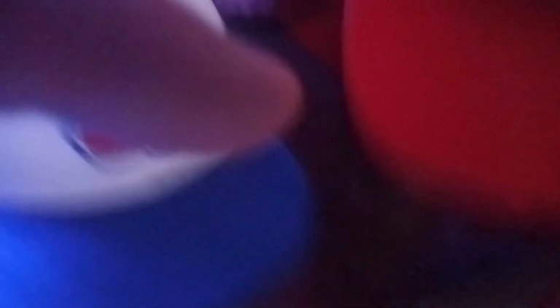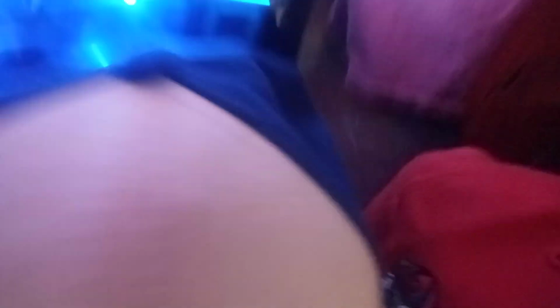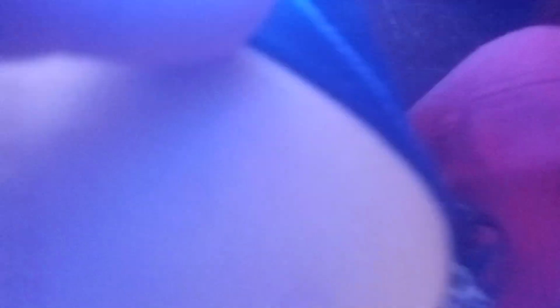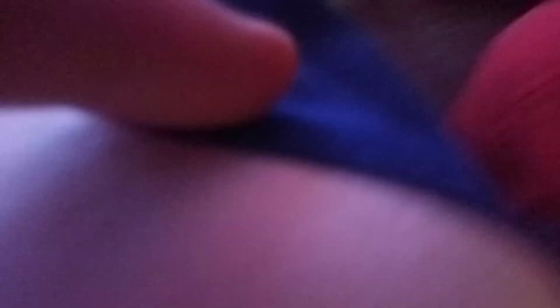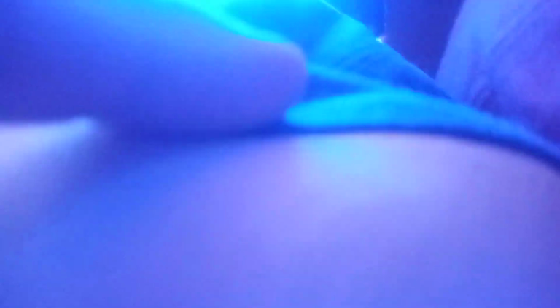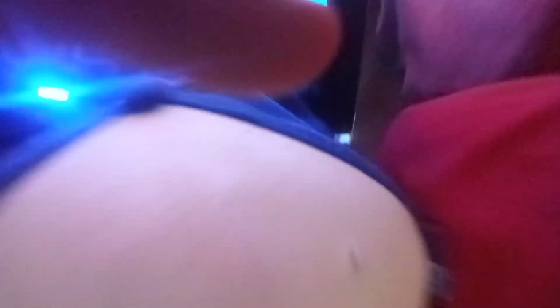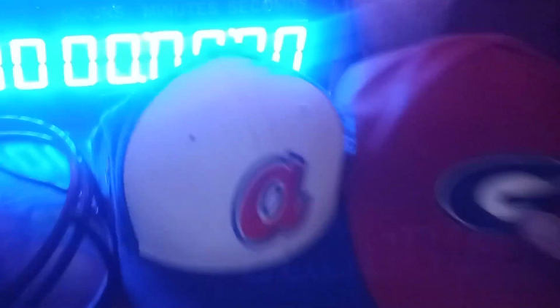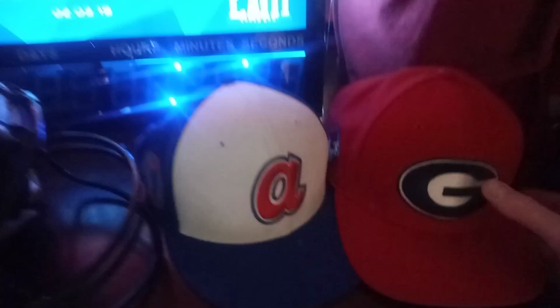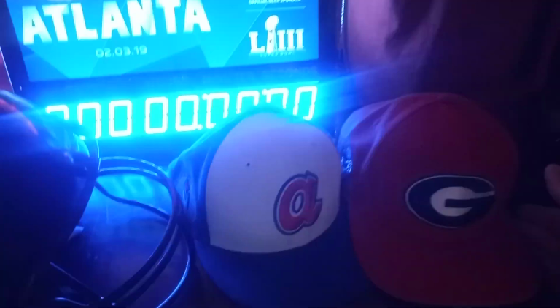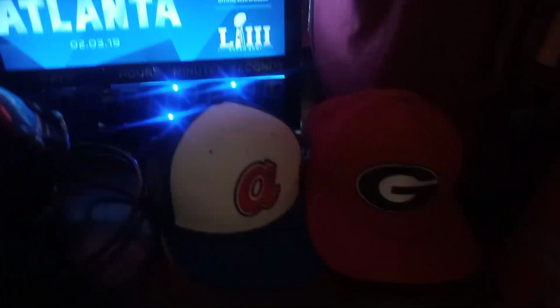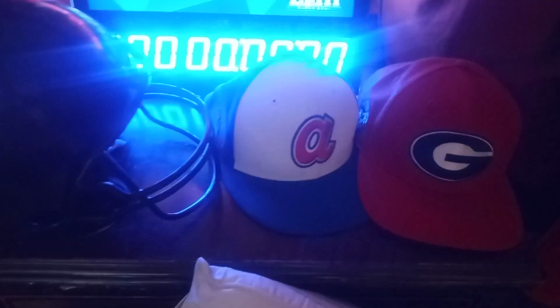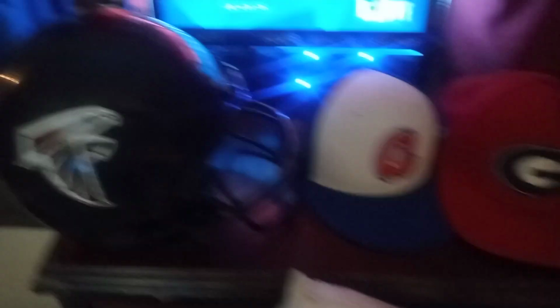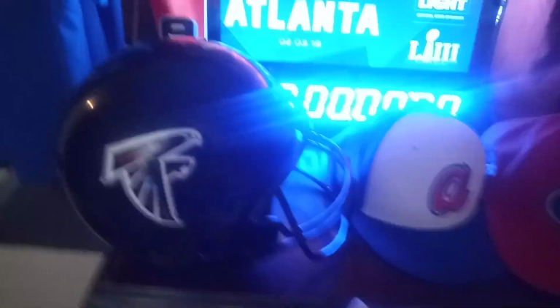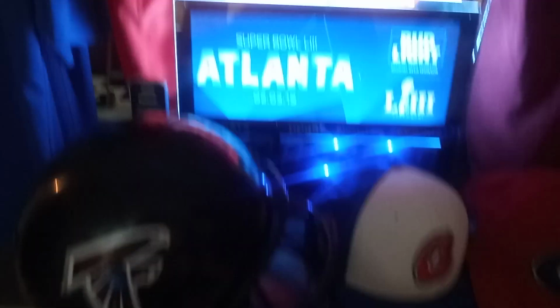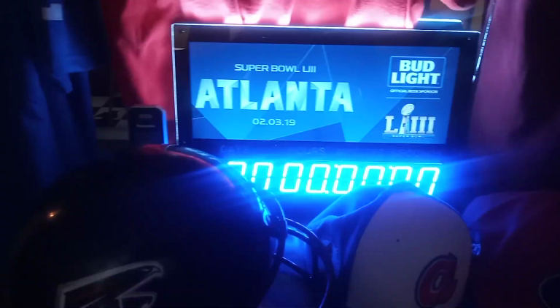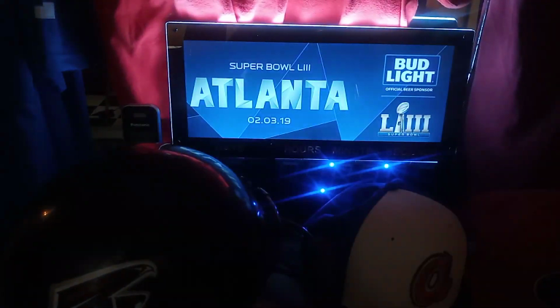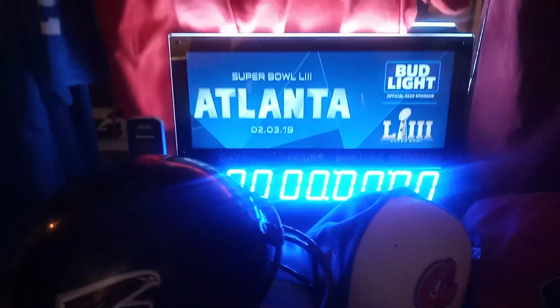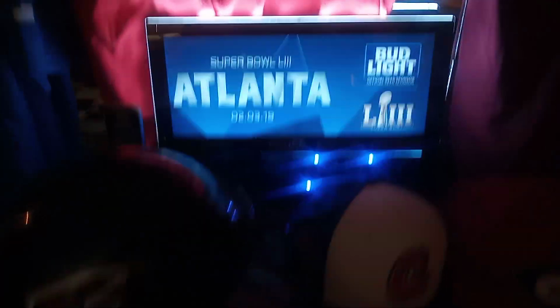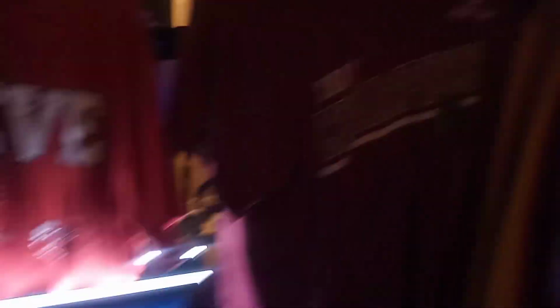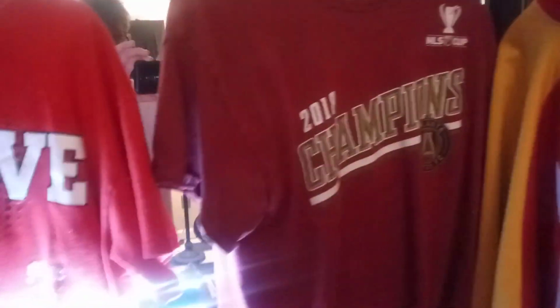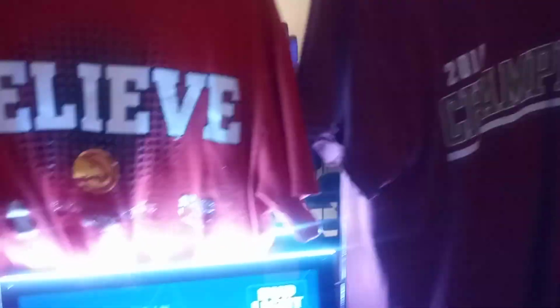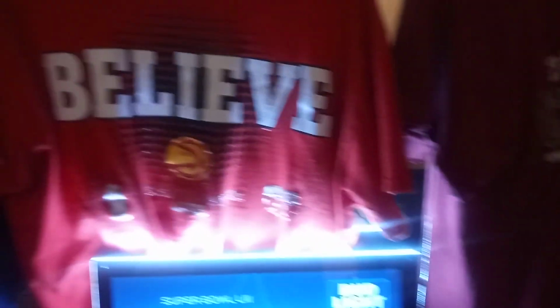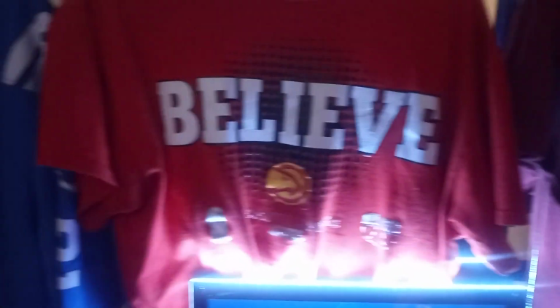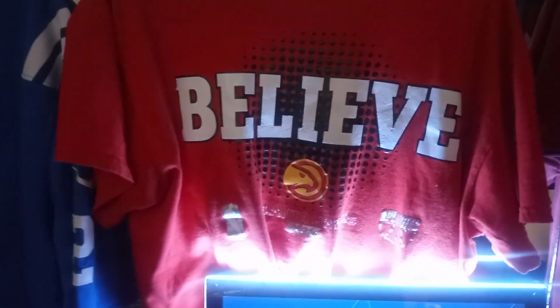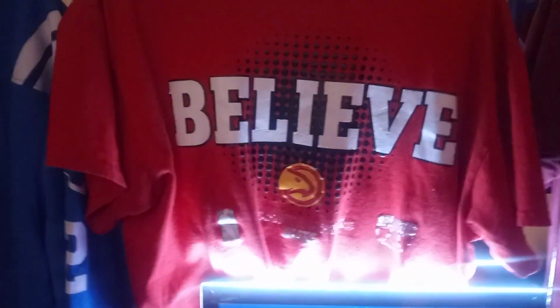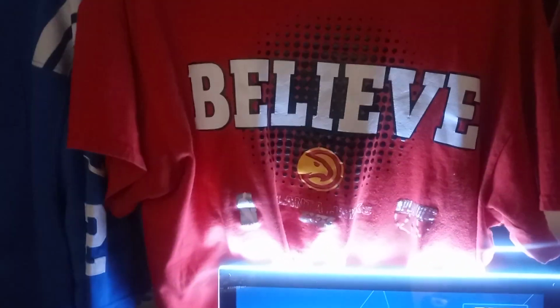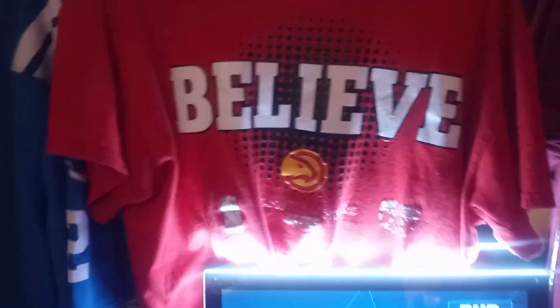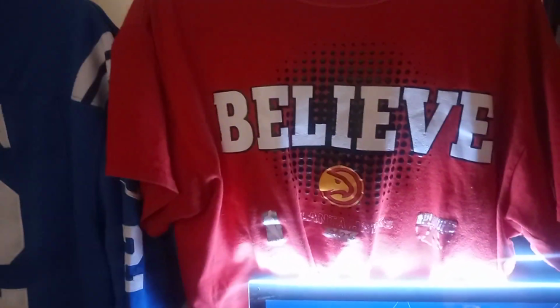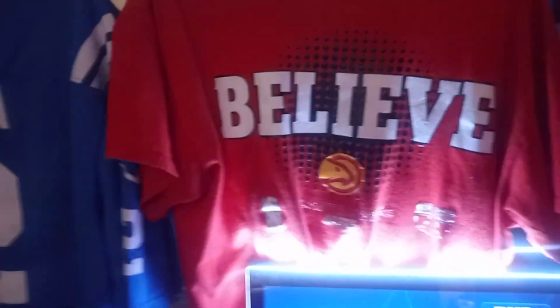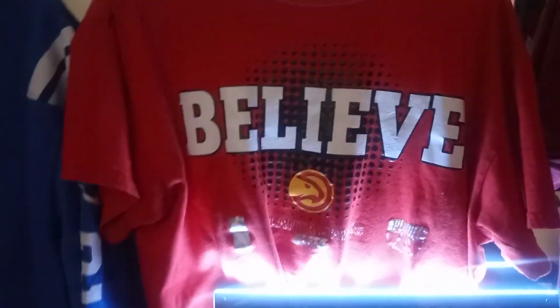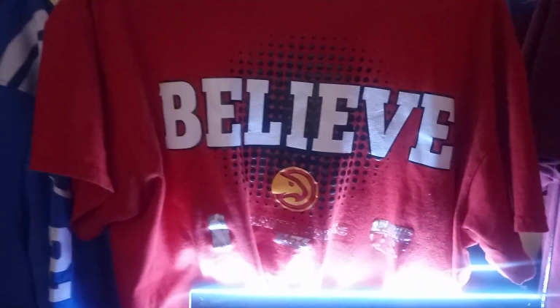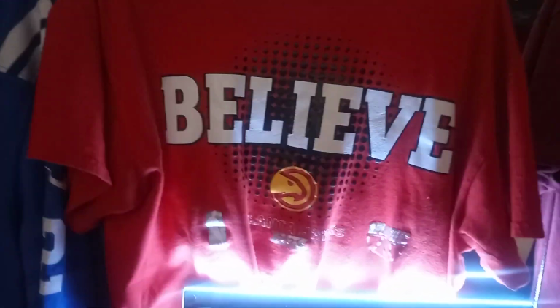There you go — Georgia hat, Braves, Falcons, little blinker from the Super Bowl. Champions! Atlanta Hawks with a nice win tonight over Dallas — four straight. I might be streaming Hawks vs. Knicks on Friday night because they're playing the way I wanted.